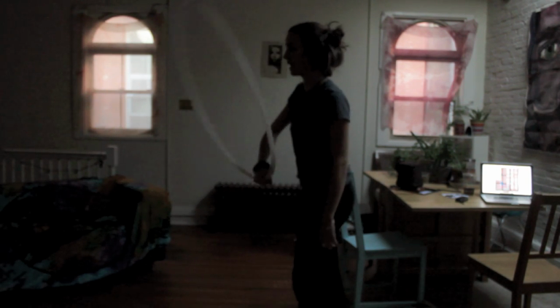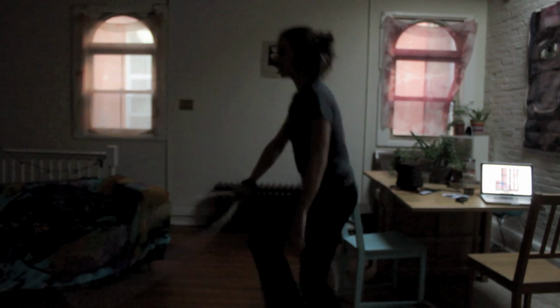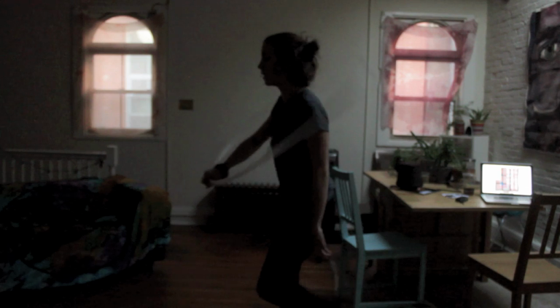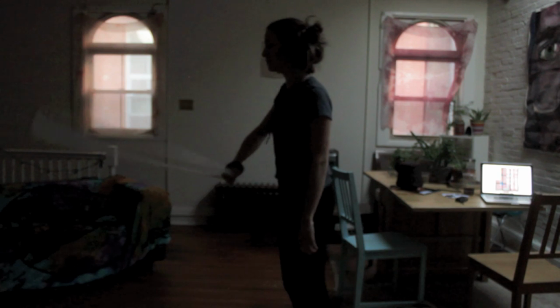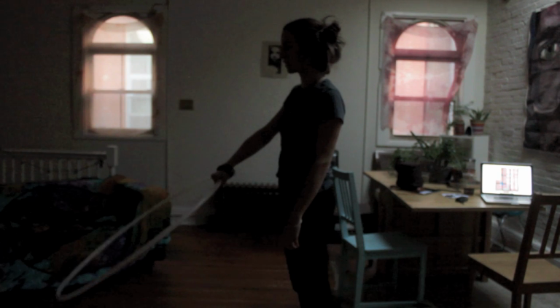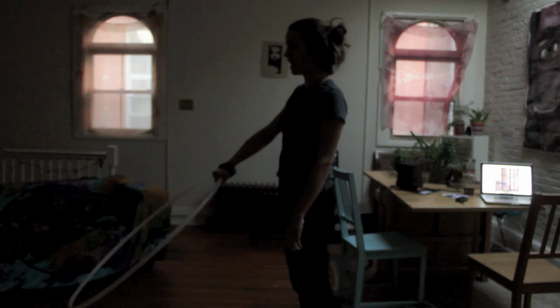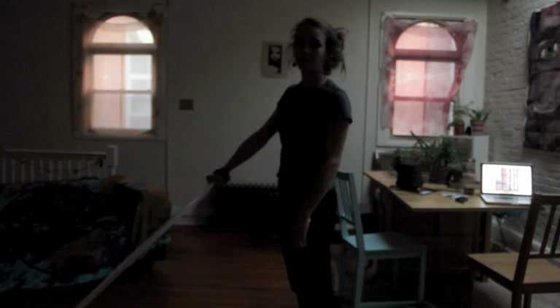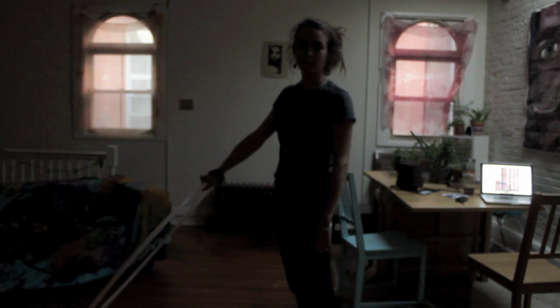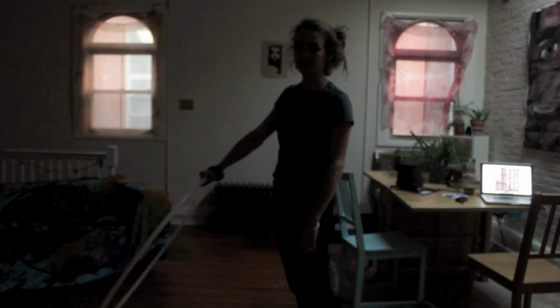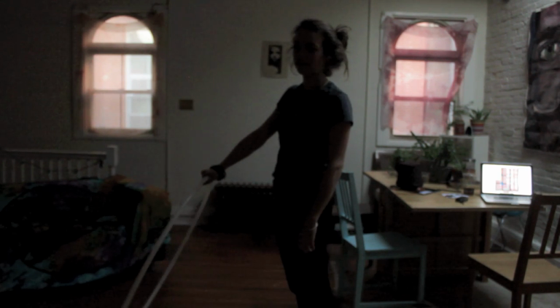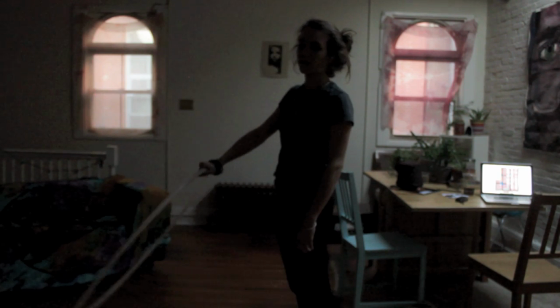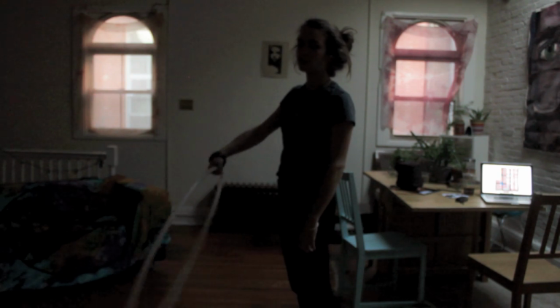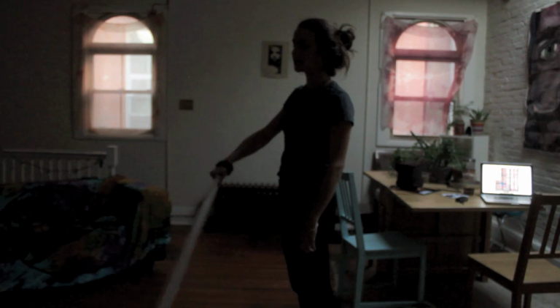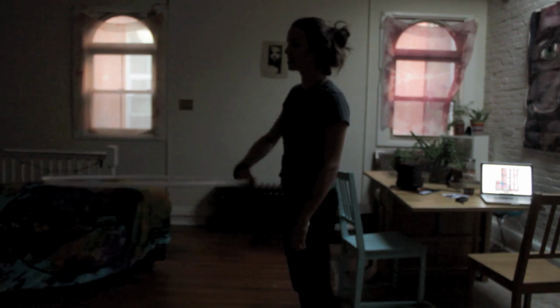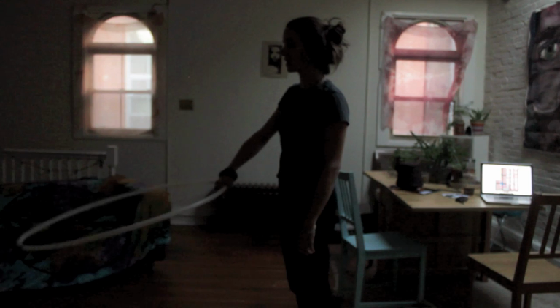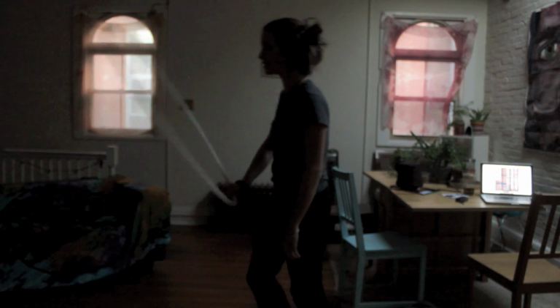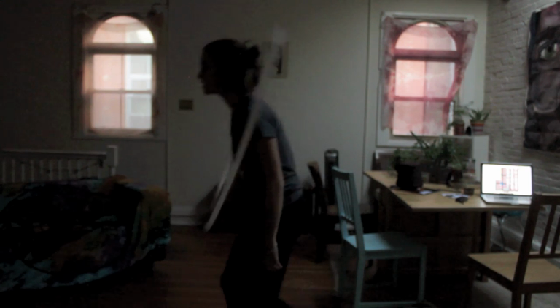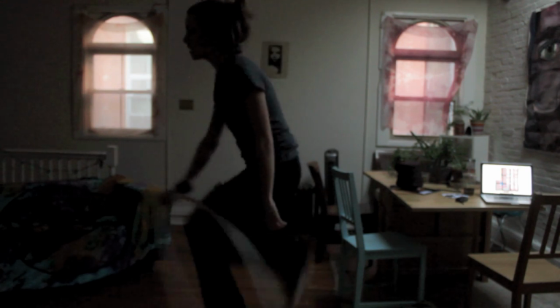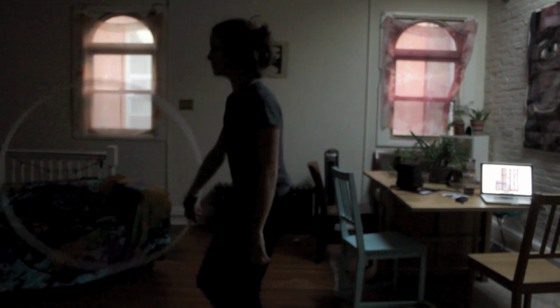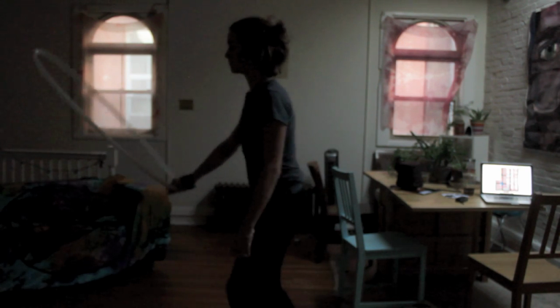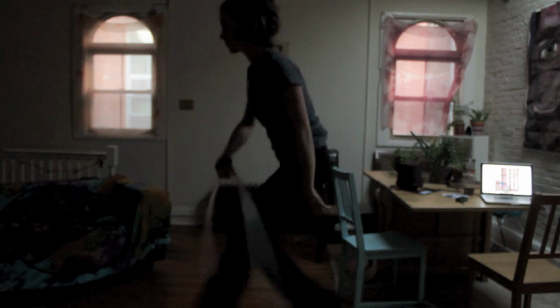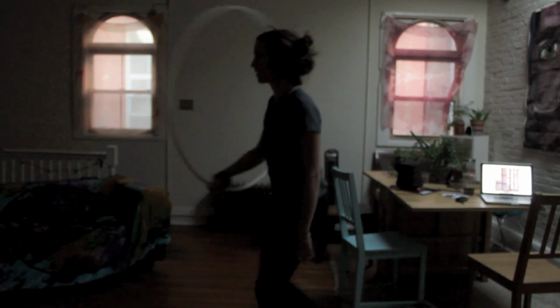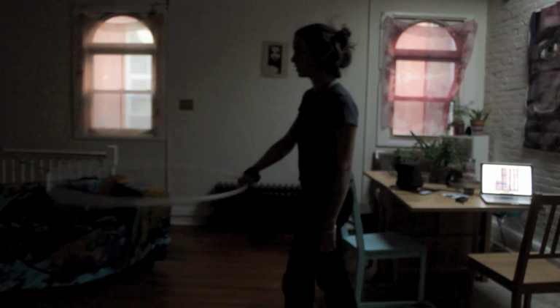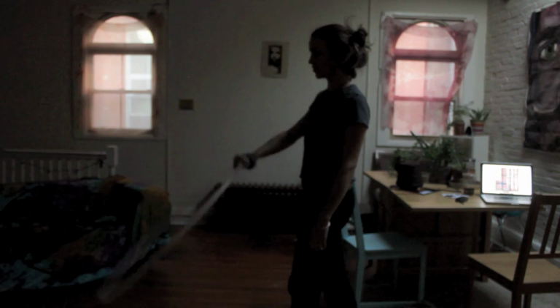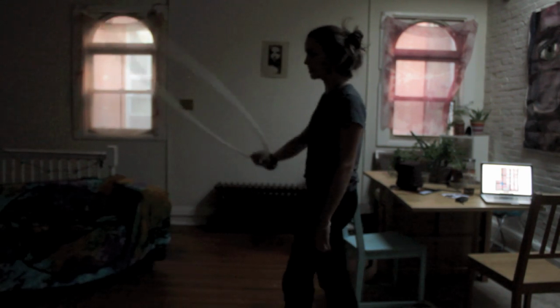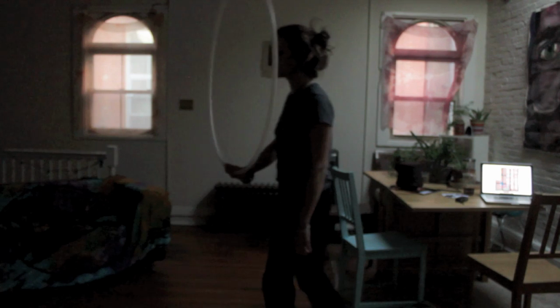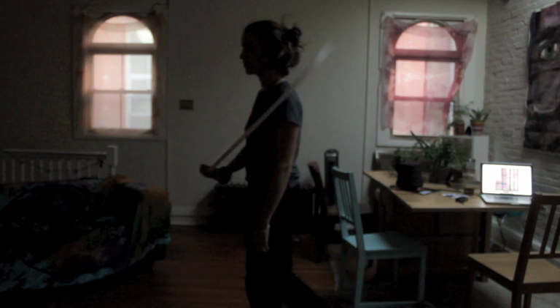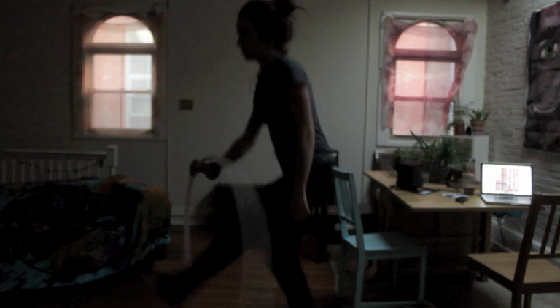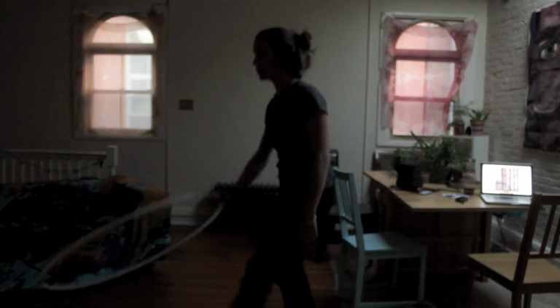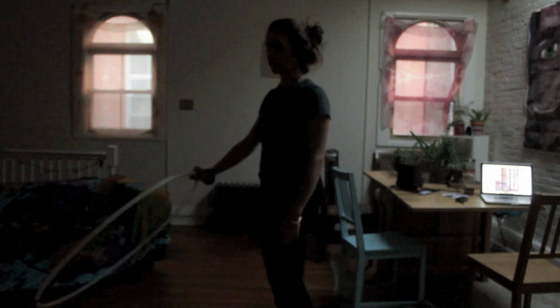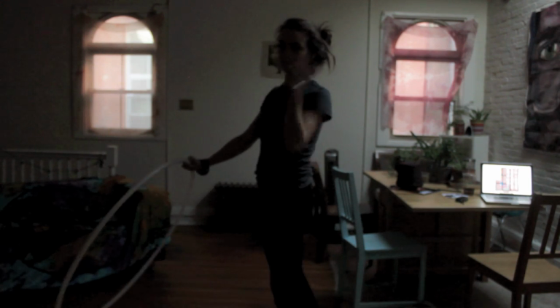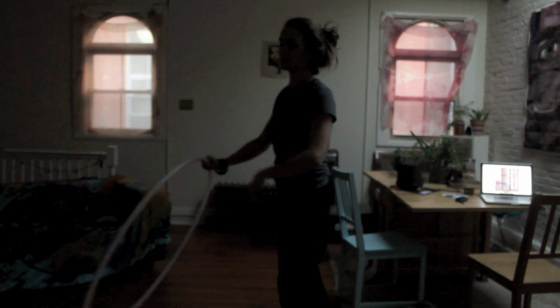The way this looks the best is to keep your hand still and try to let the hoop go around your body.